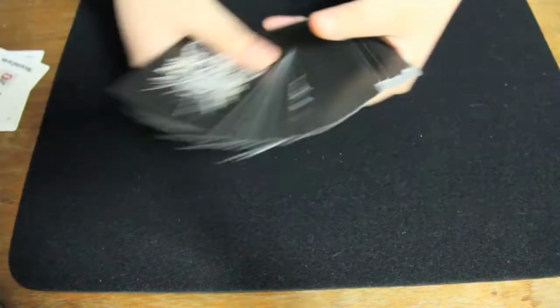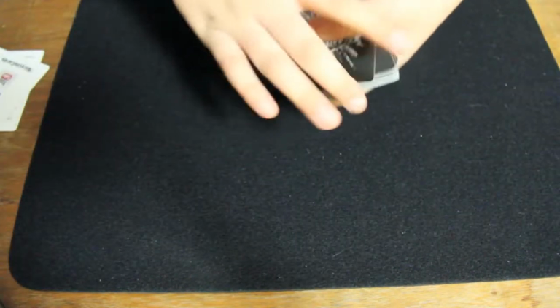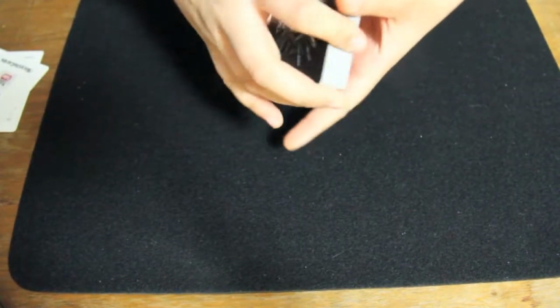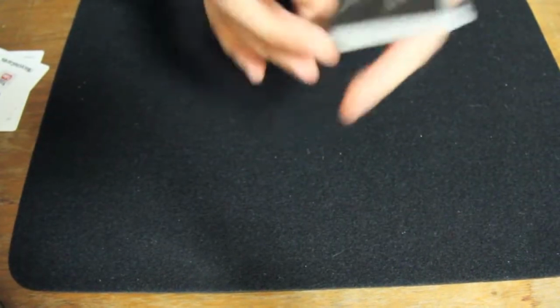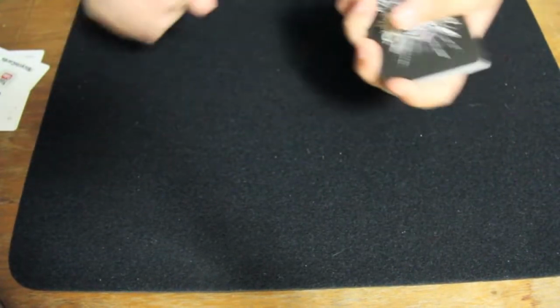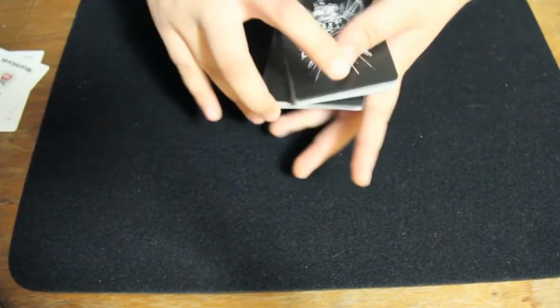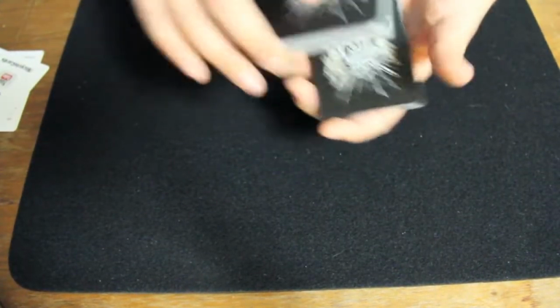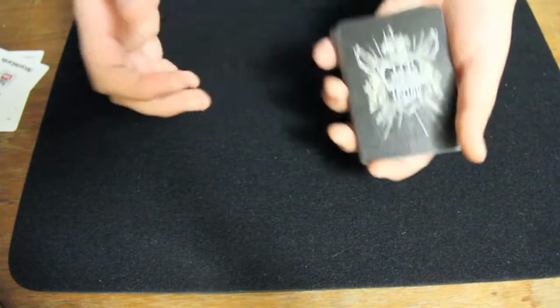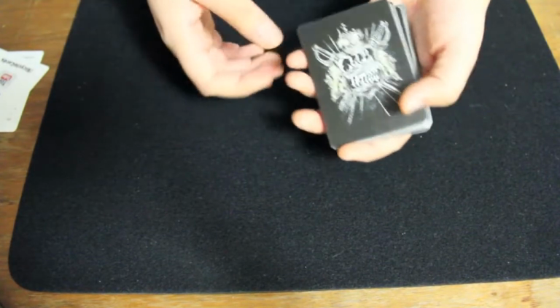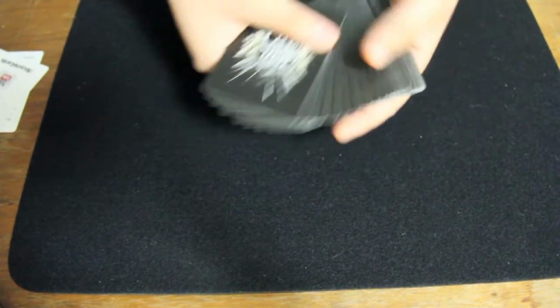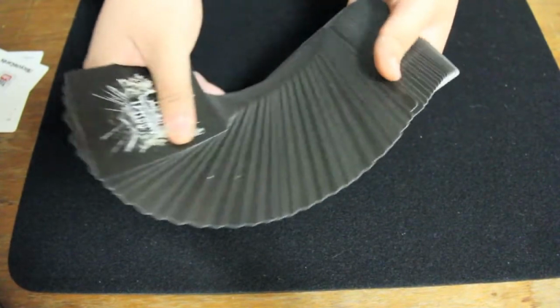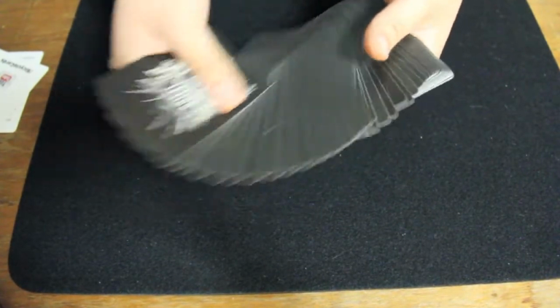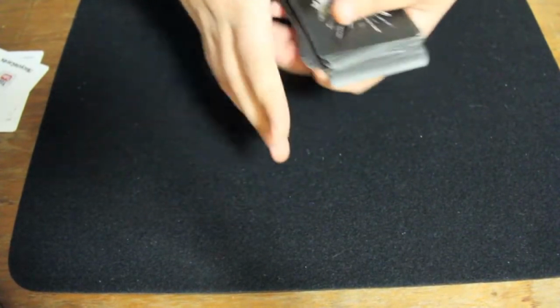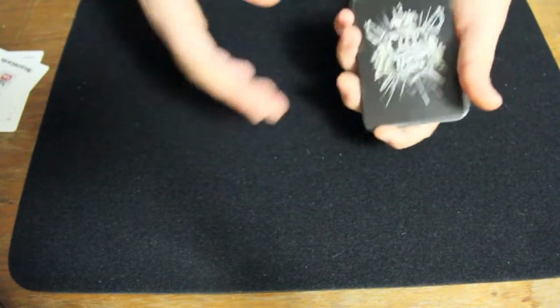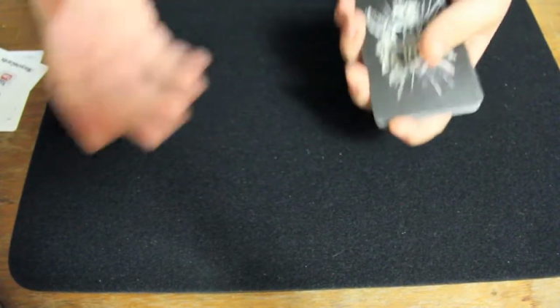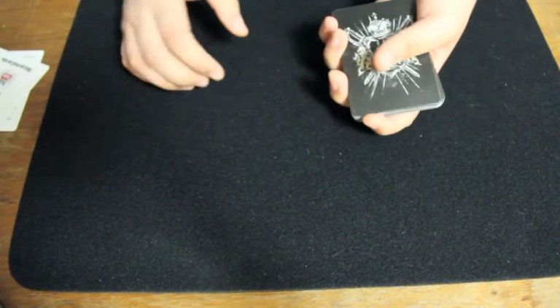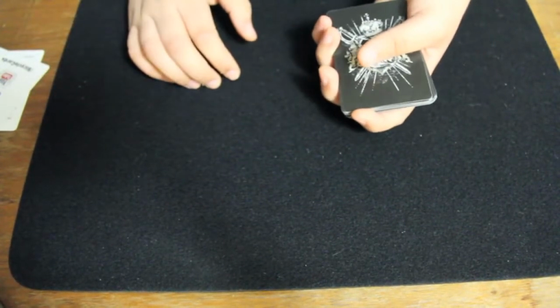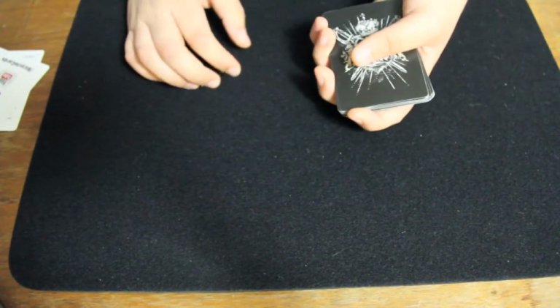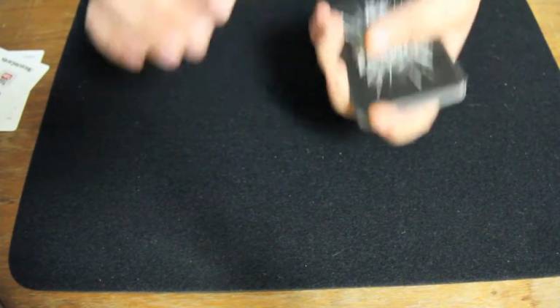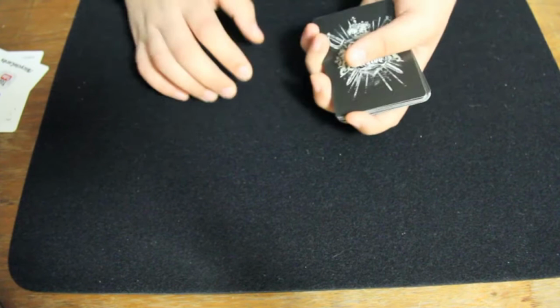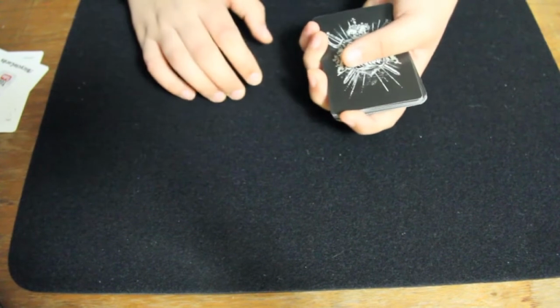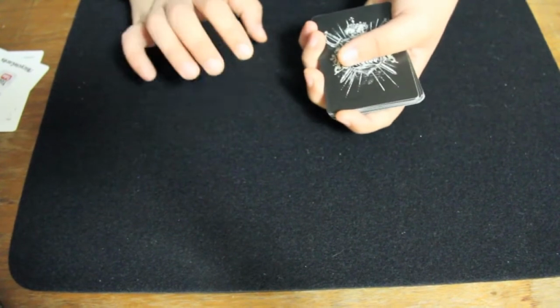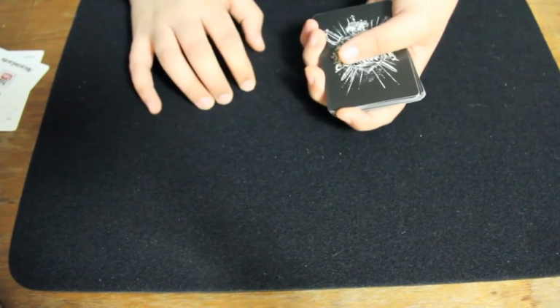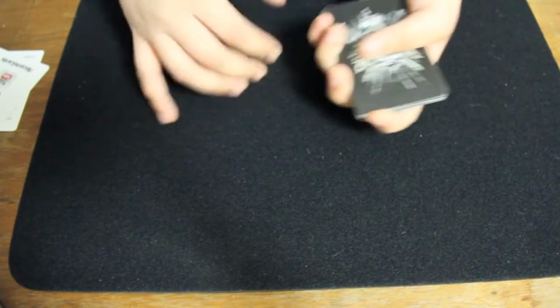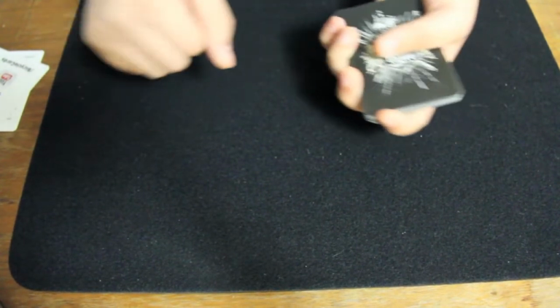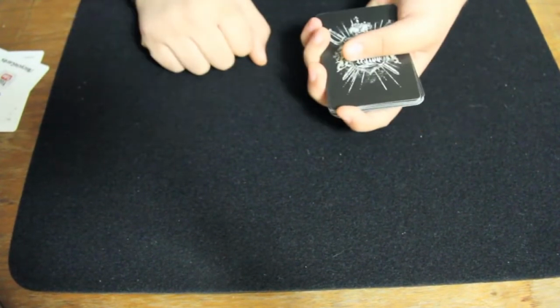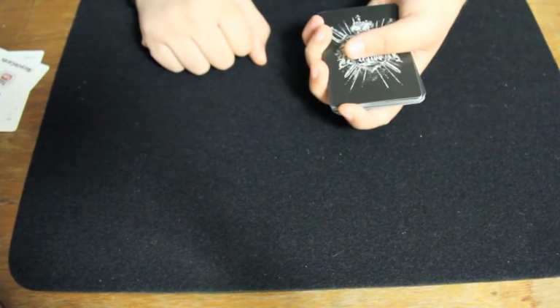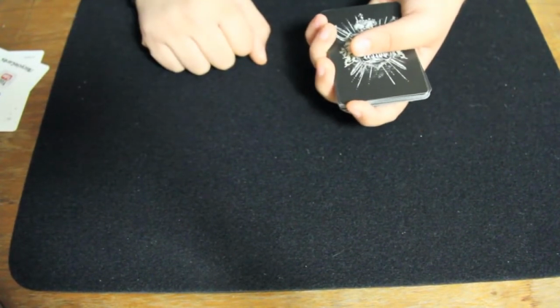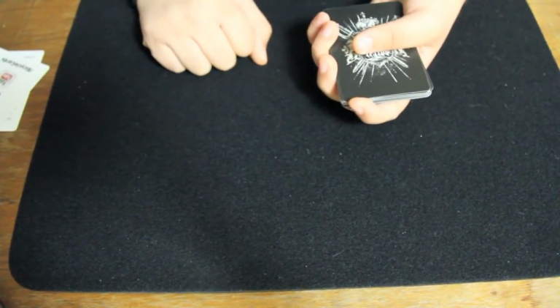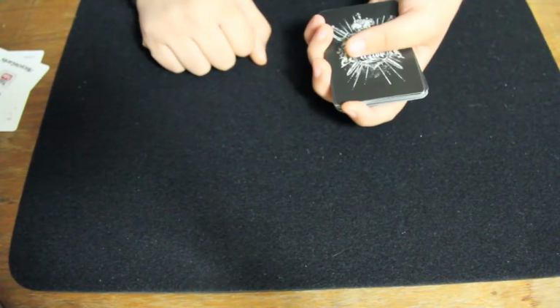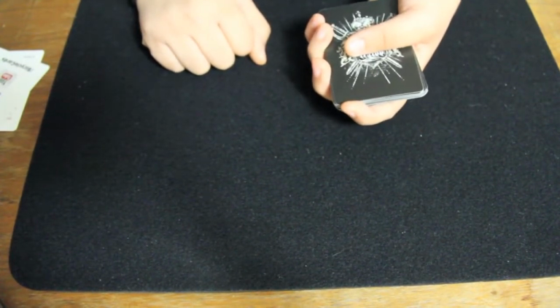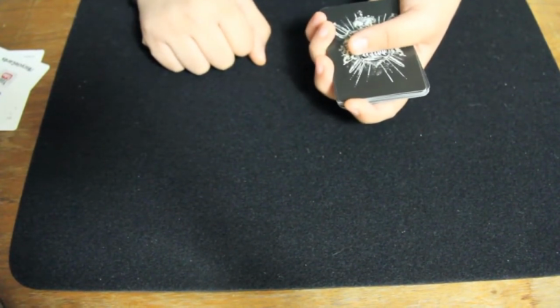That's about it for handling. I think that the main focus with this deck is more on the artwork and not really on the handling, but it does handle very well just like most other United States Playing Card Company decks.